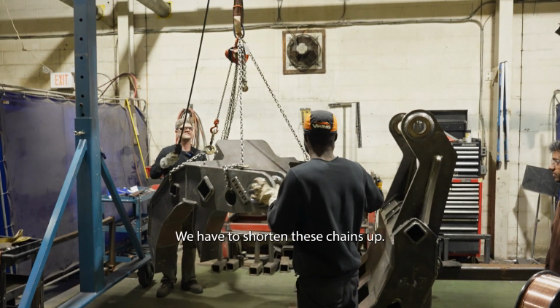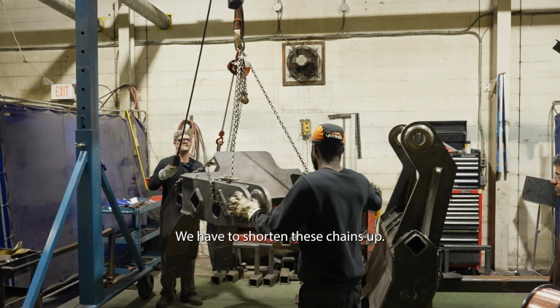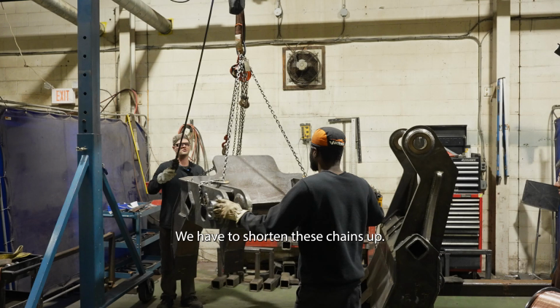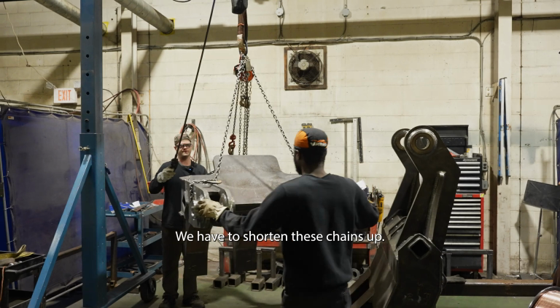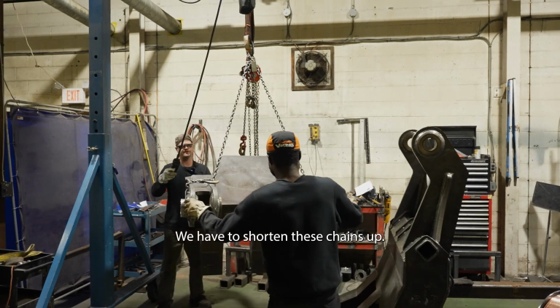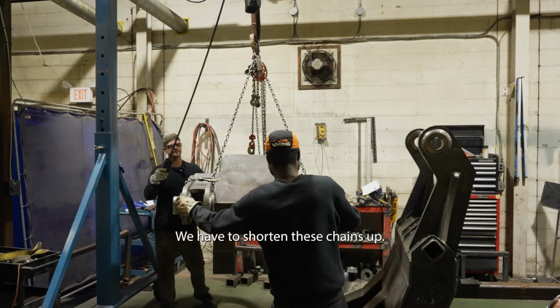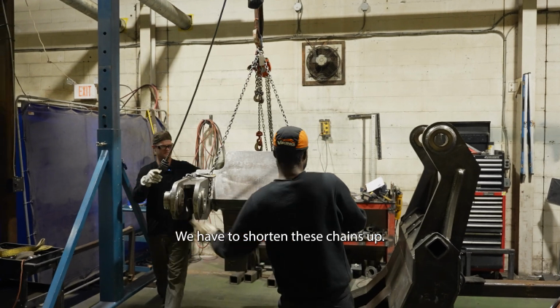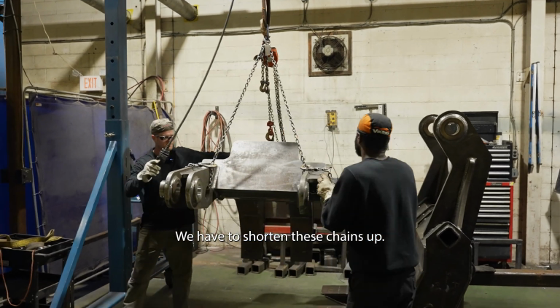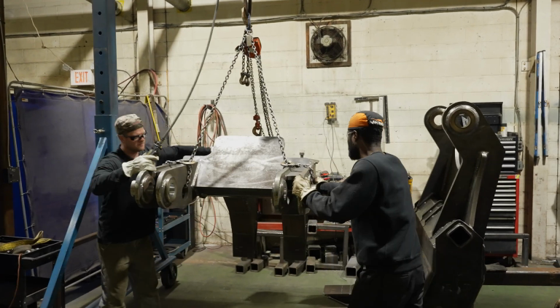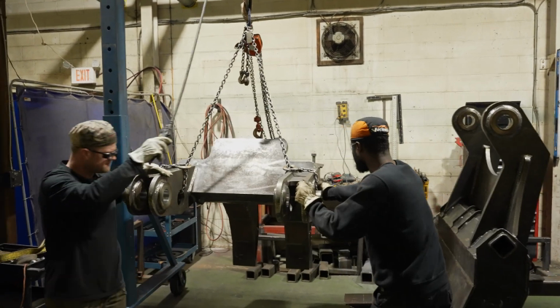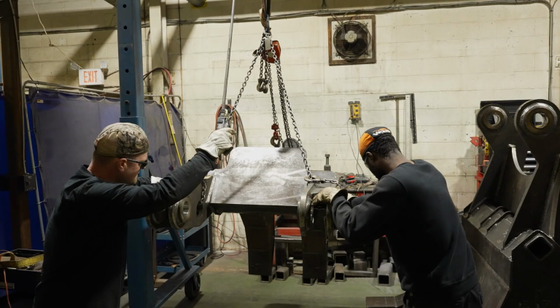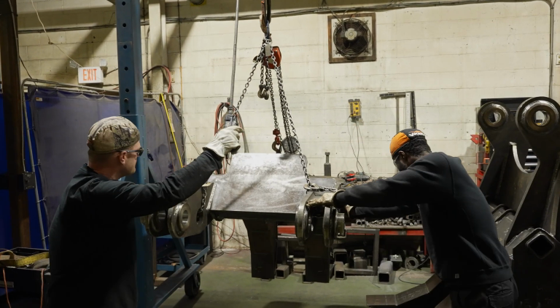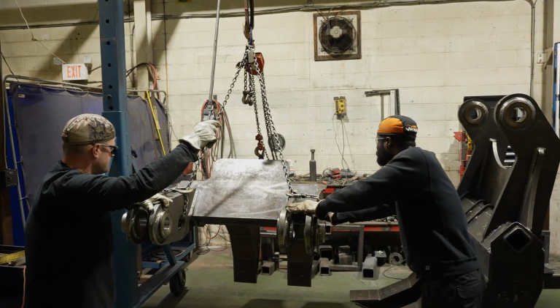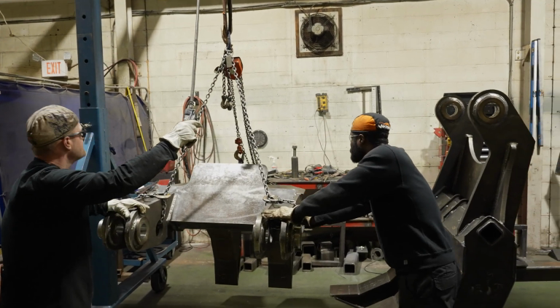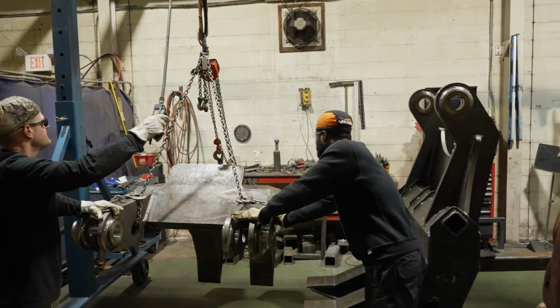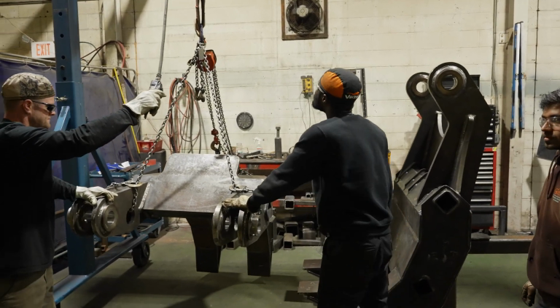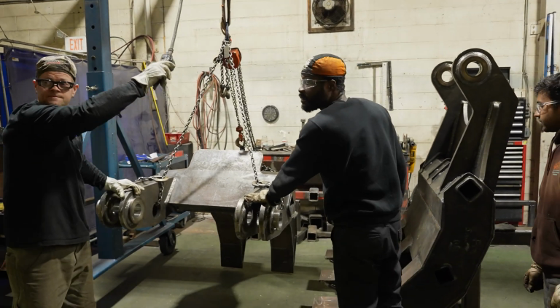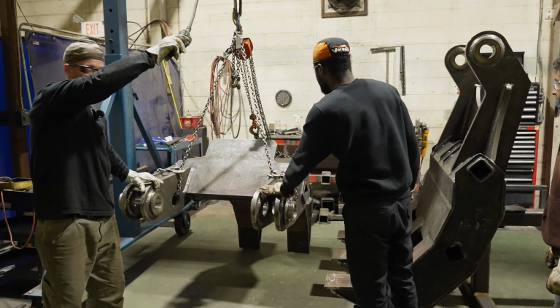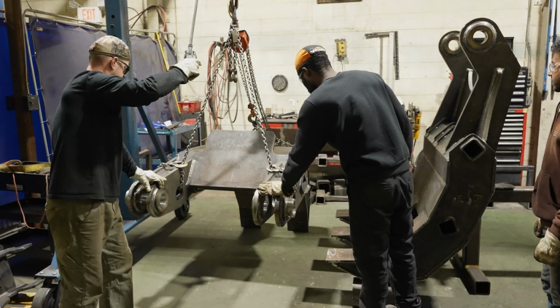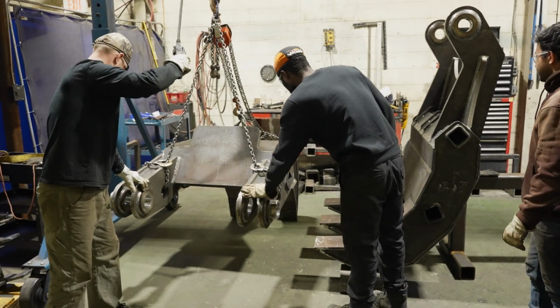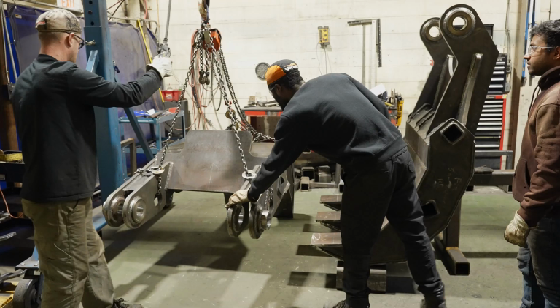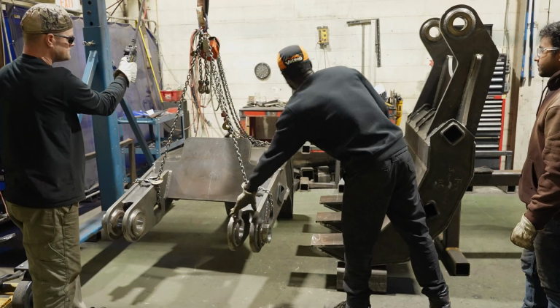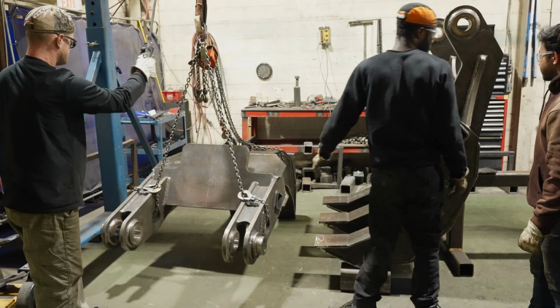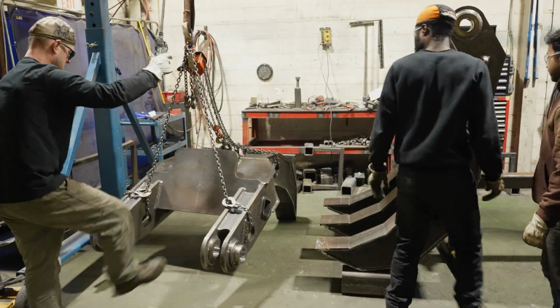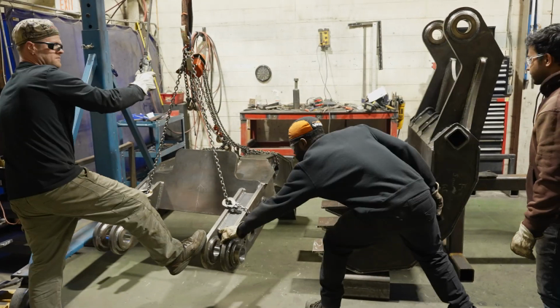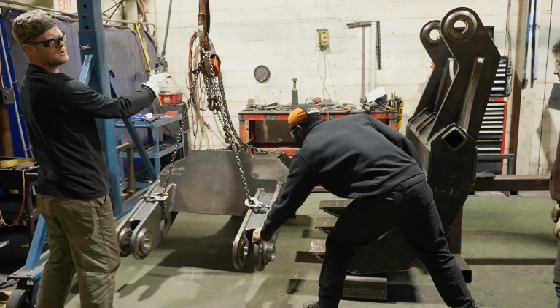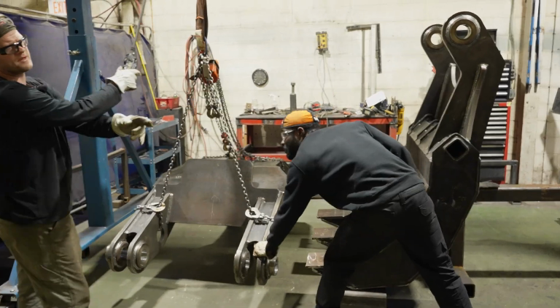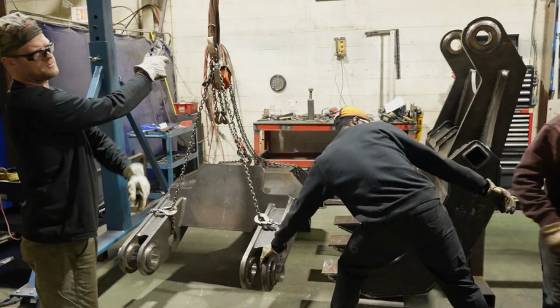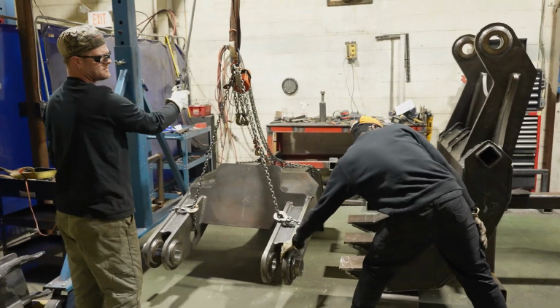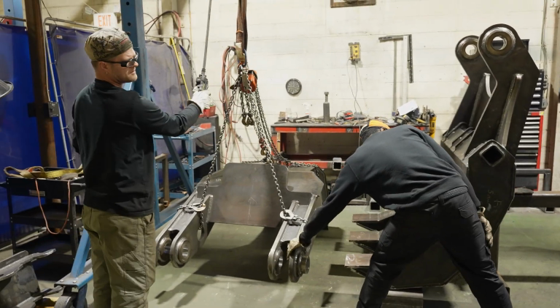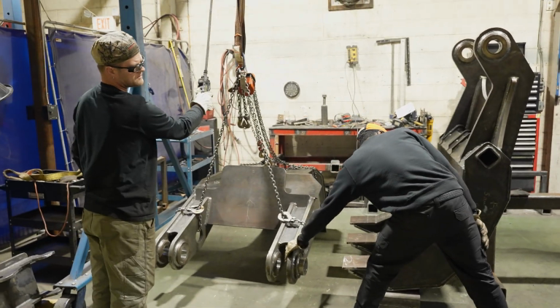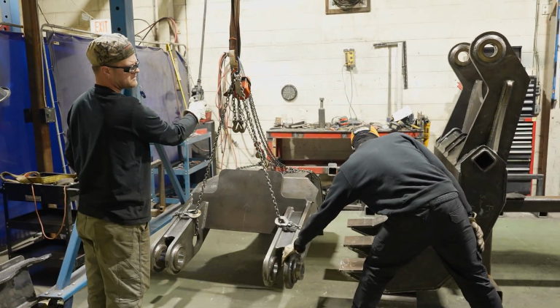We have to shorten these chains up. We test it. We have to take that one. This doesn't have the mounting — that's just the machine.